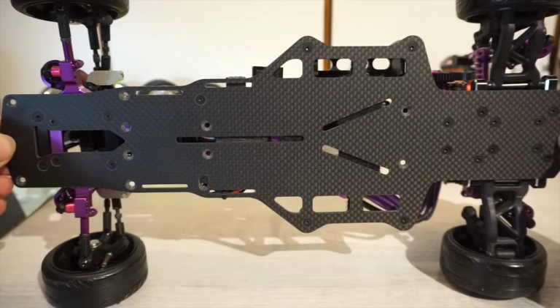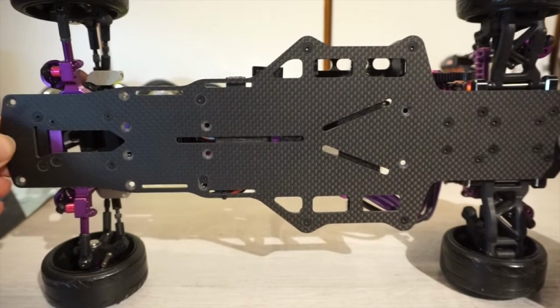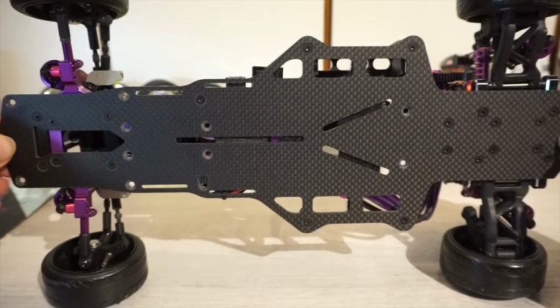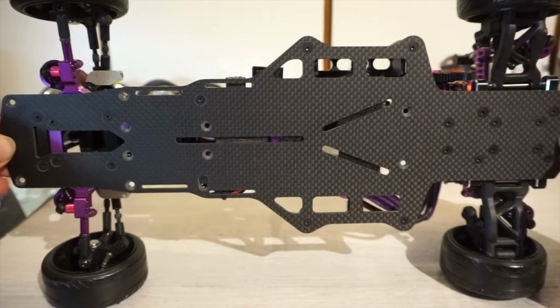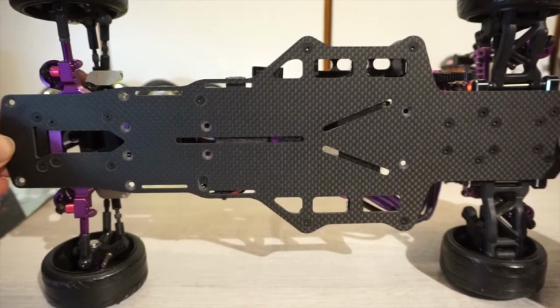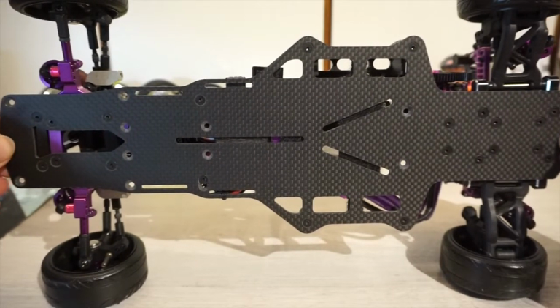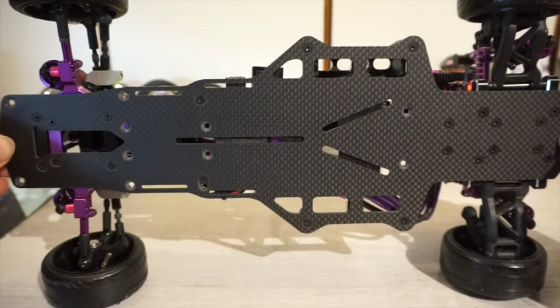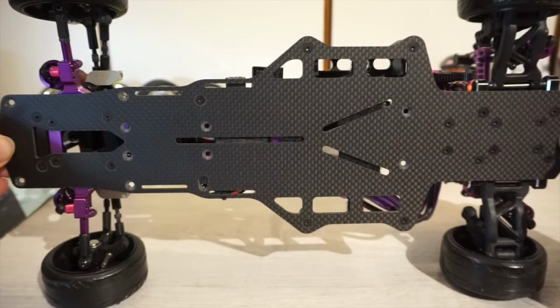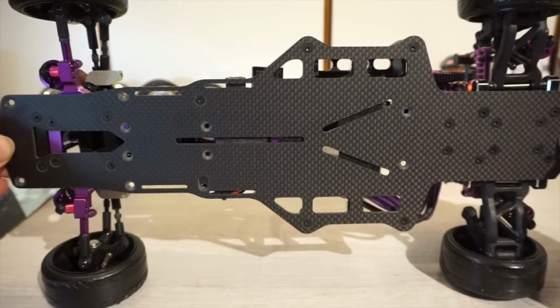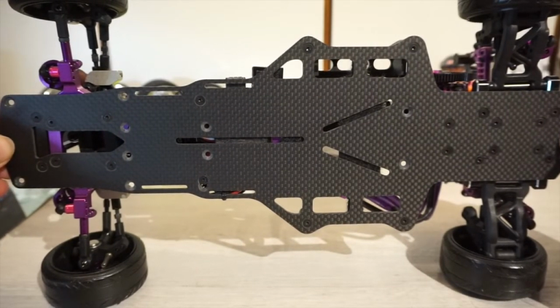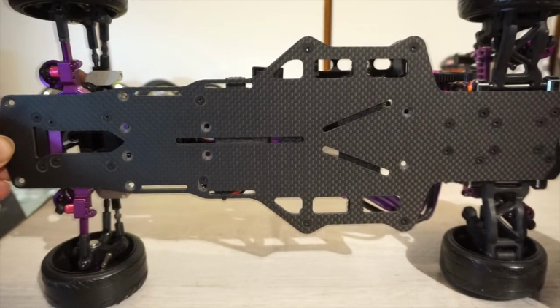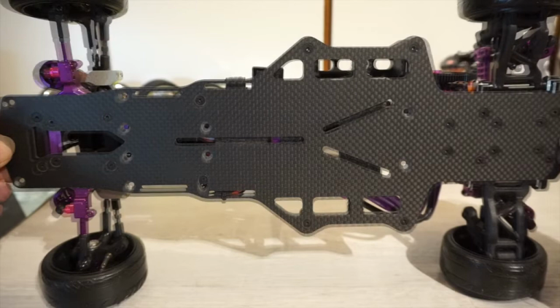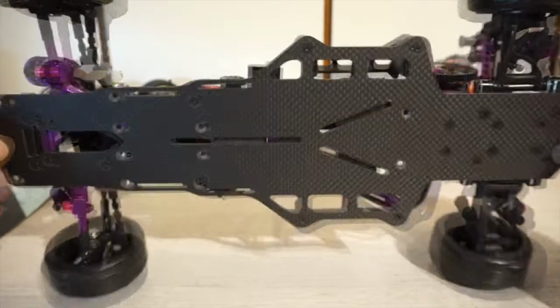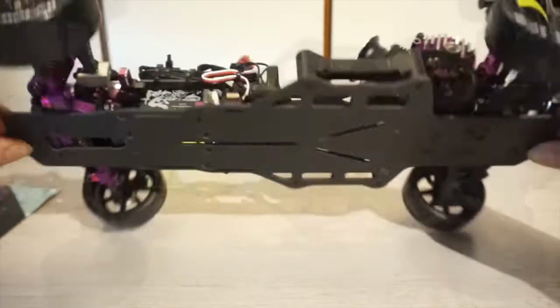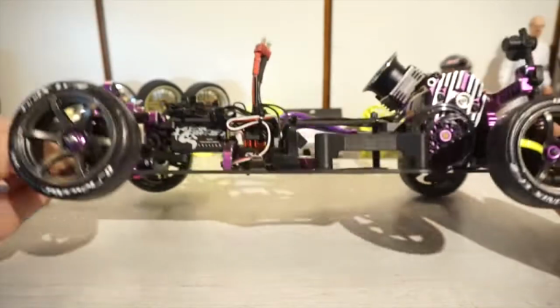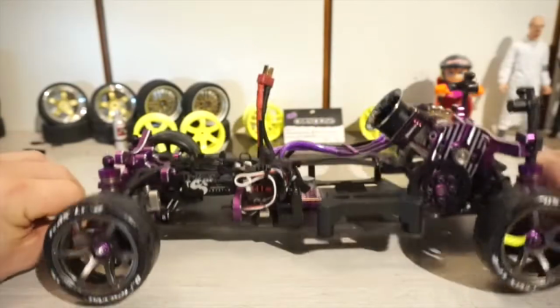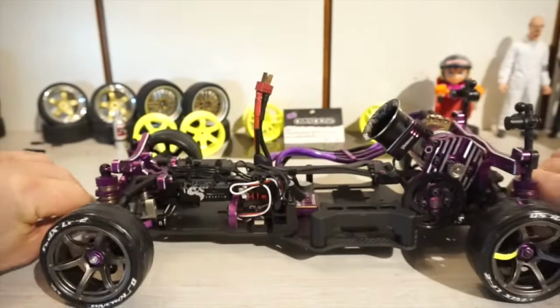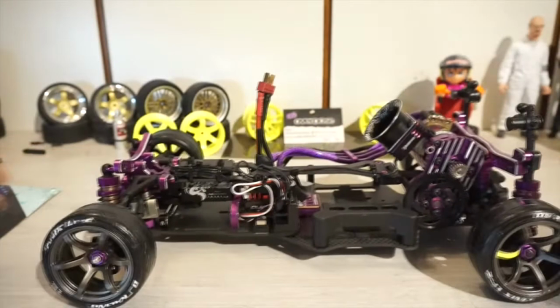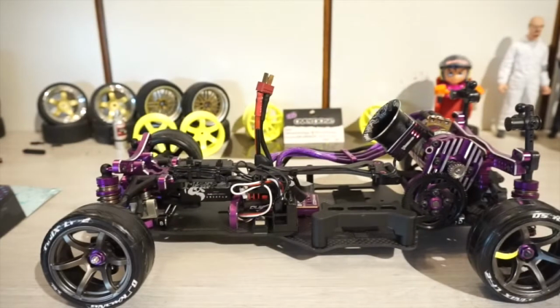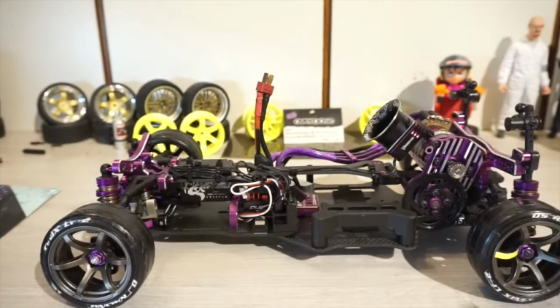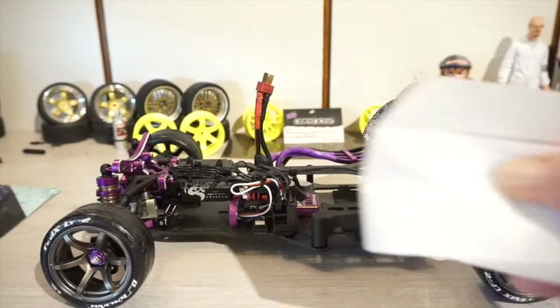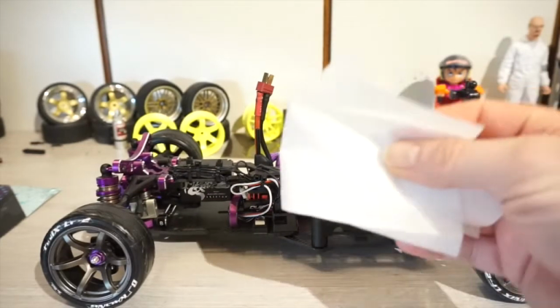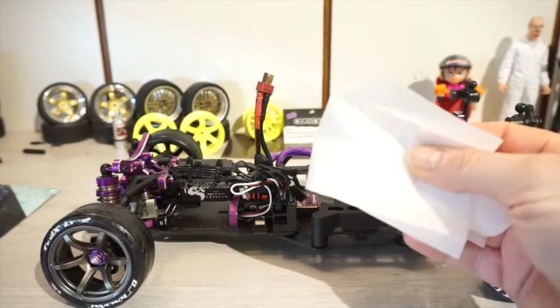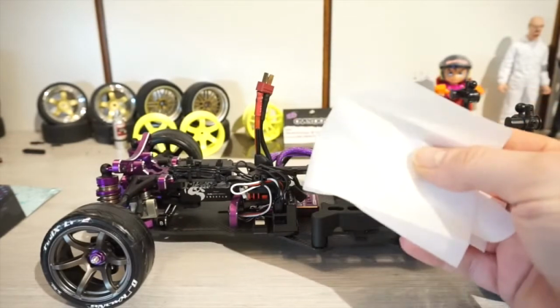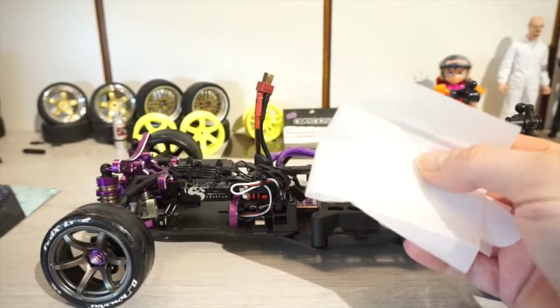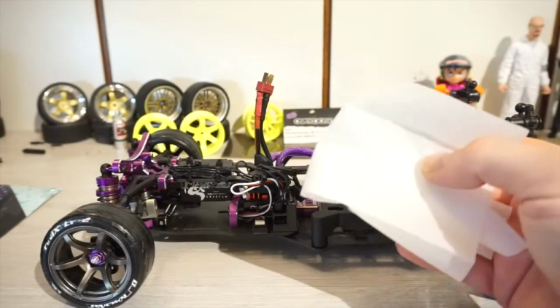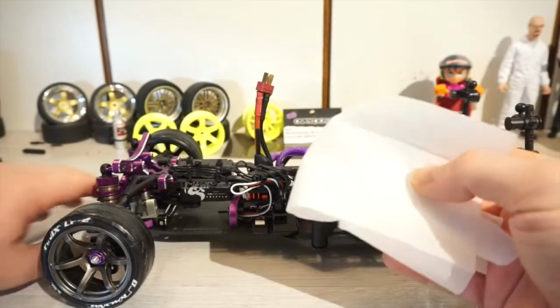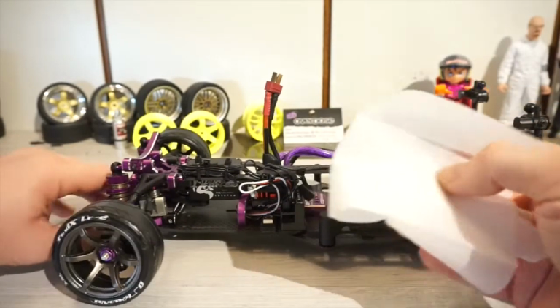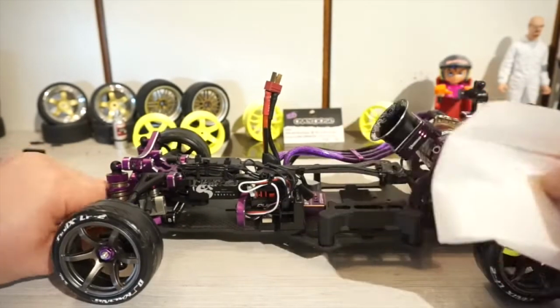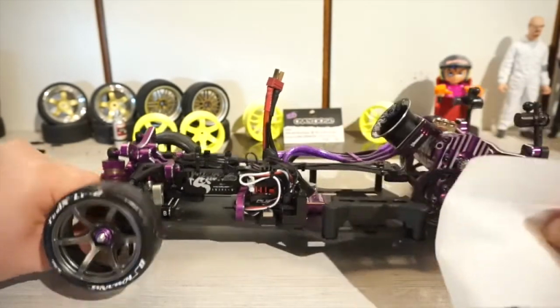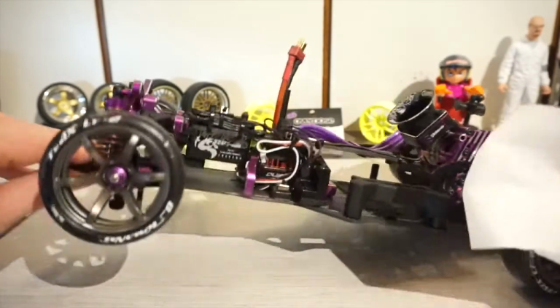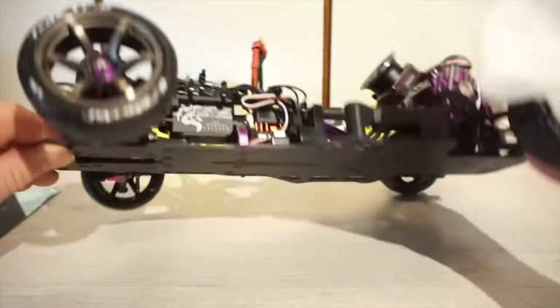First step: cleaning. Clean this with alcohol wipes.